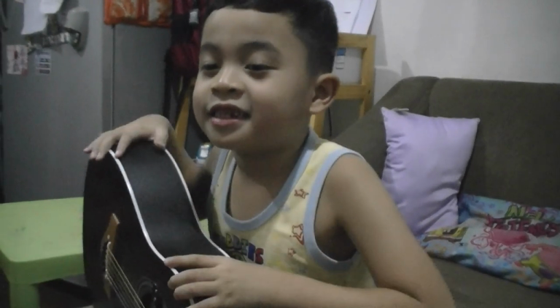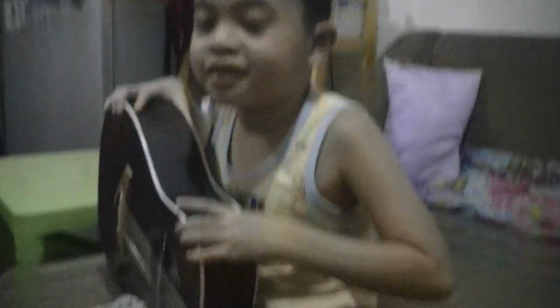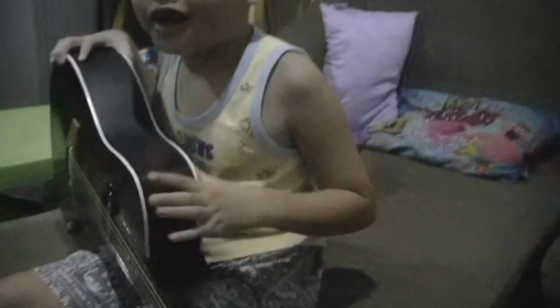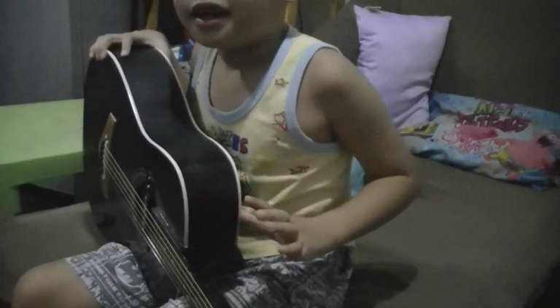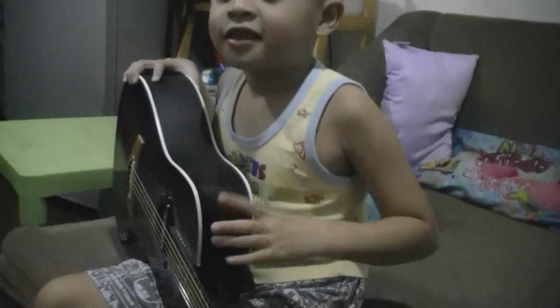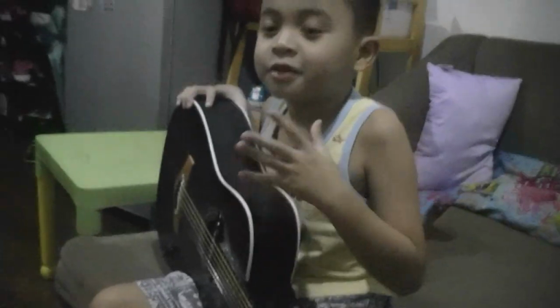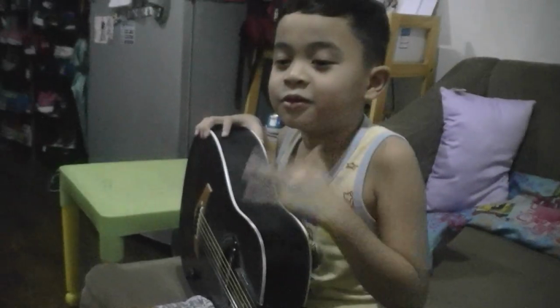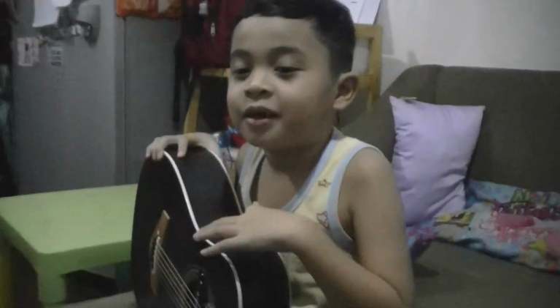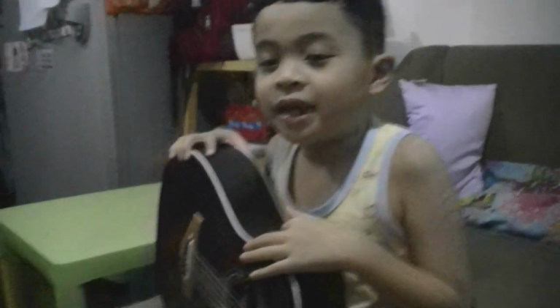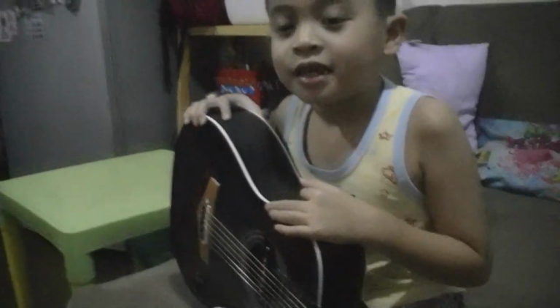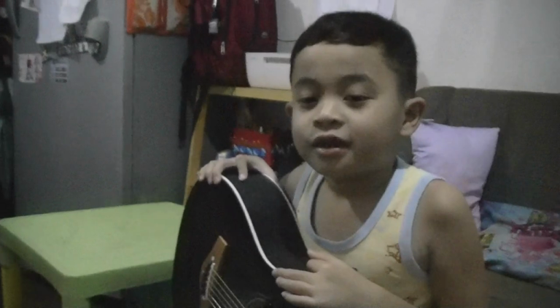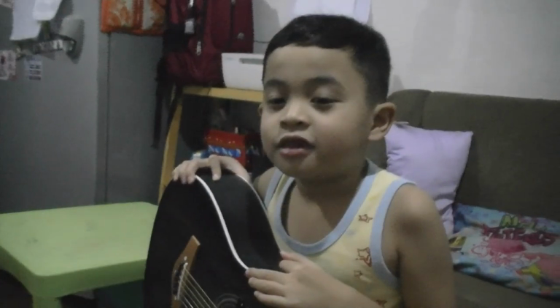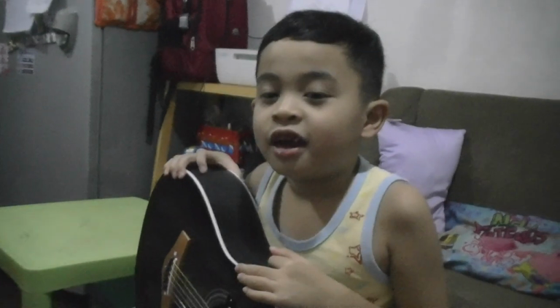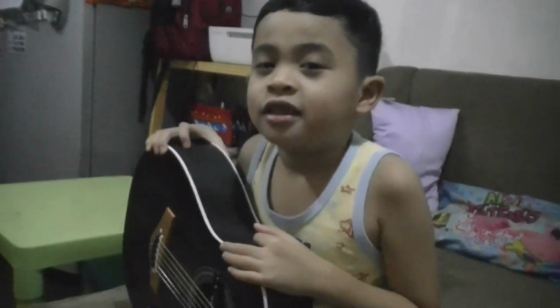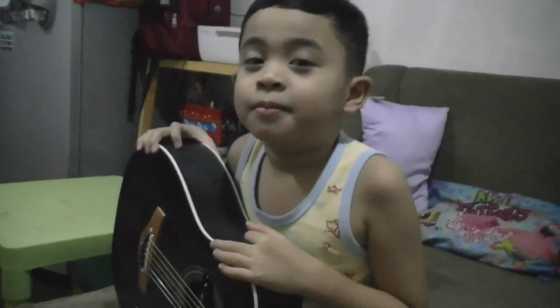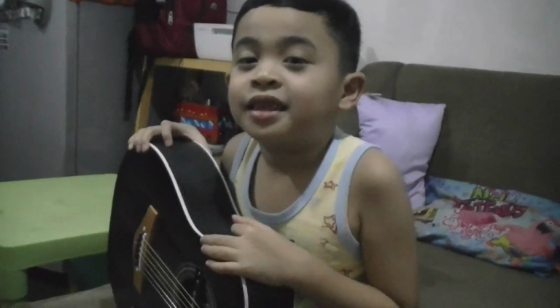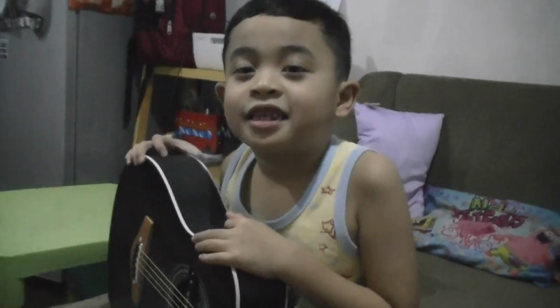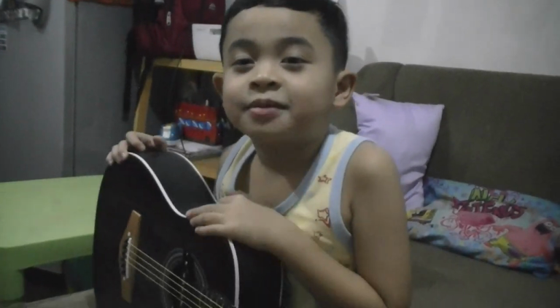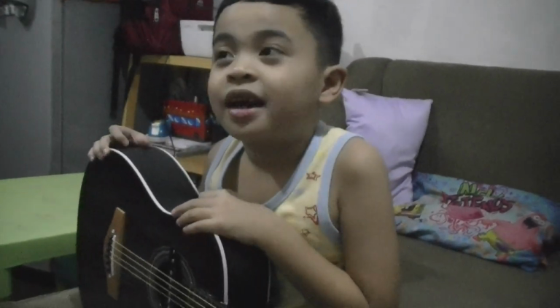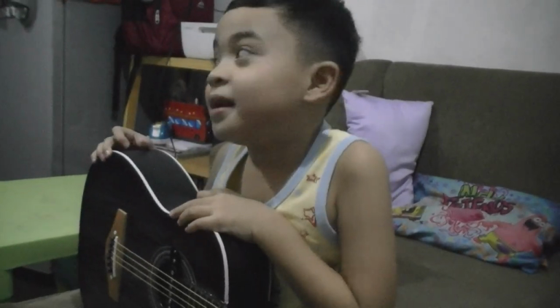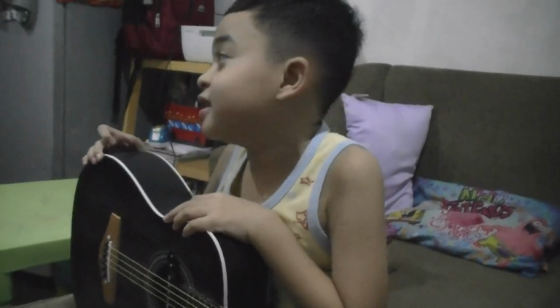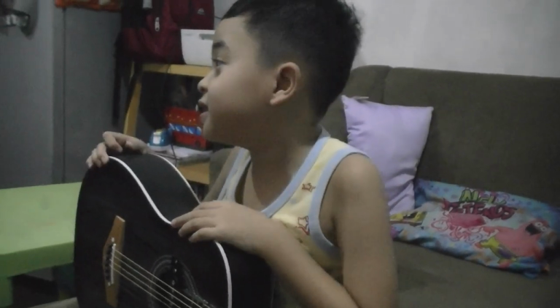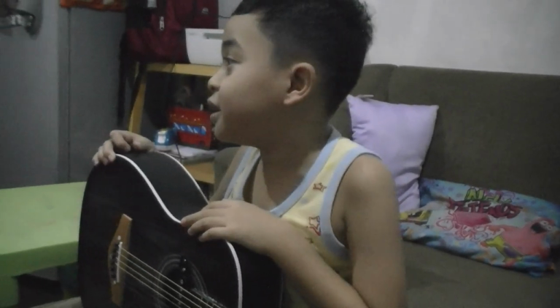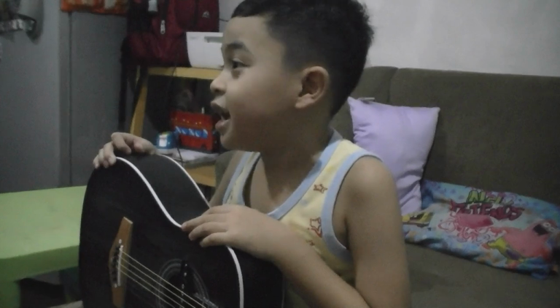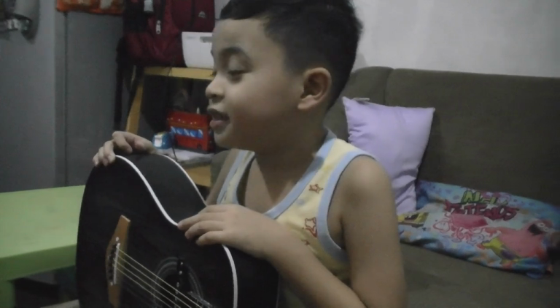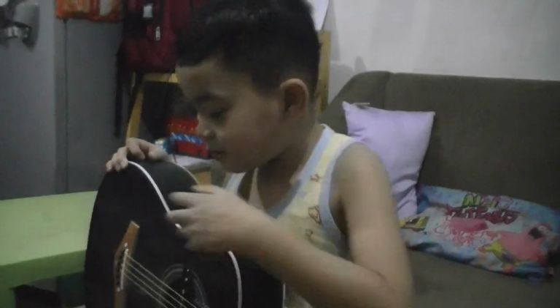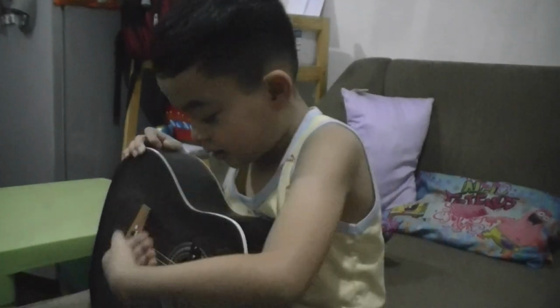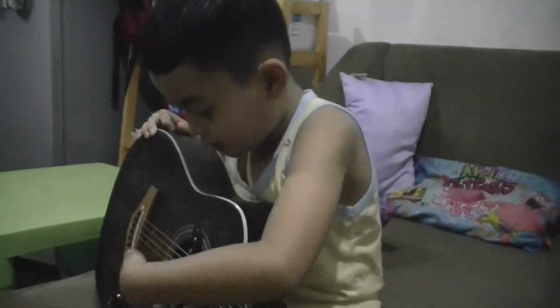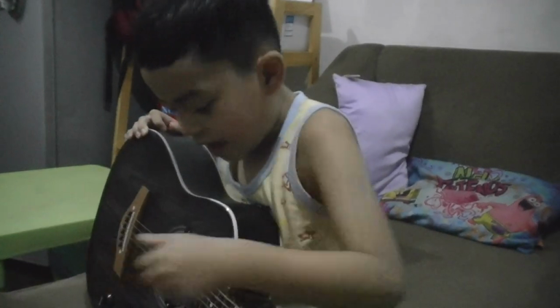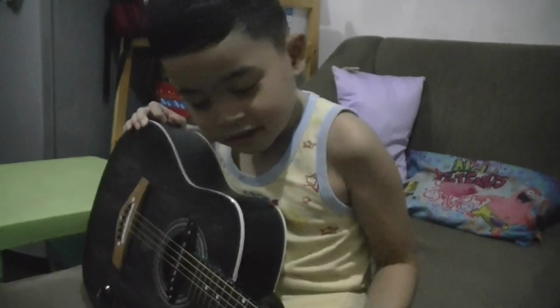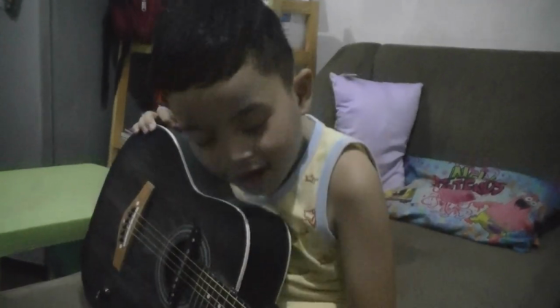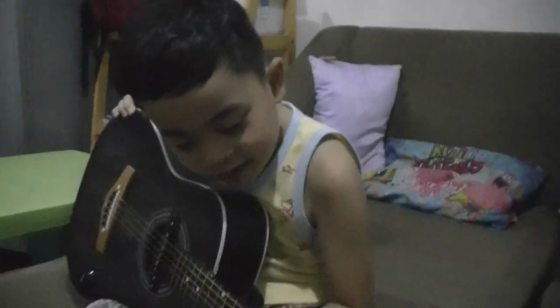This guitar is to play my guitar. My daddy is buying my guitar. And this is work. And let's try it.